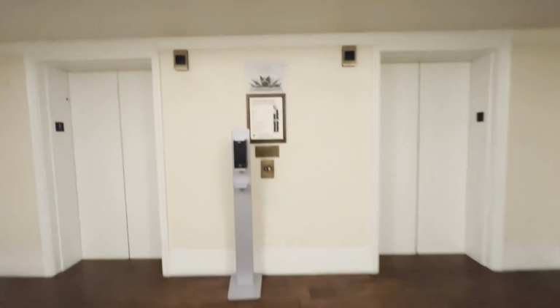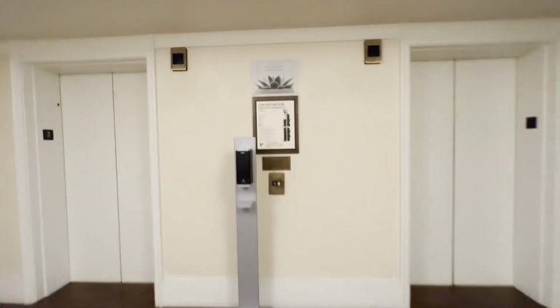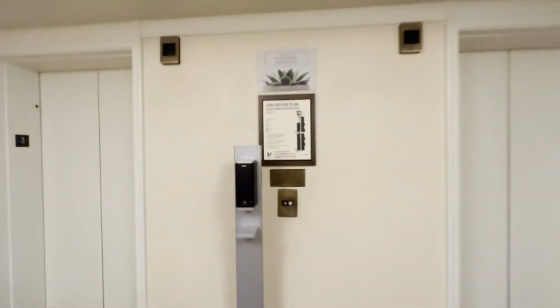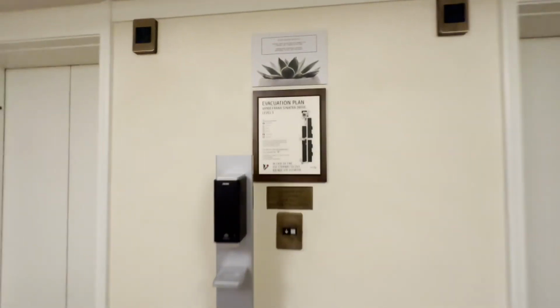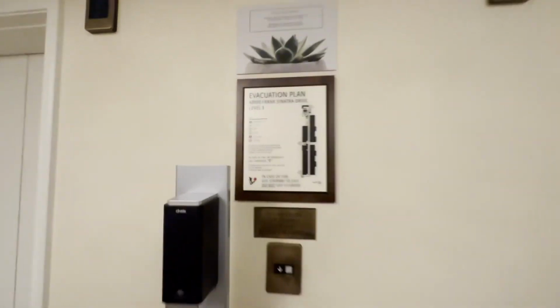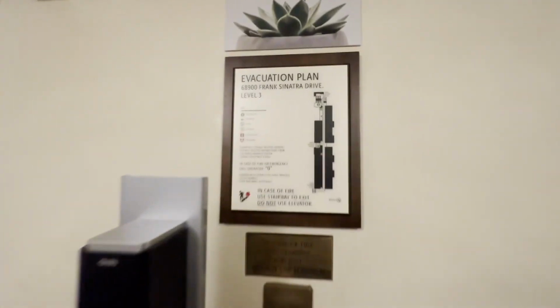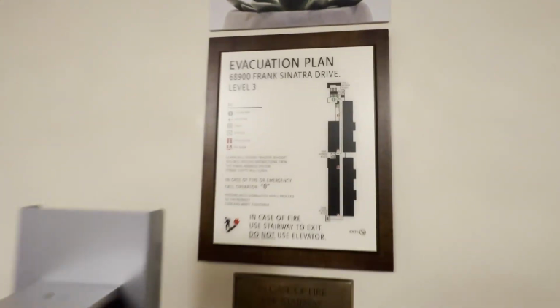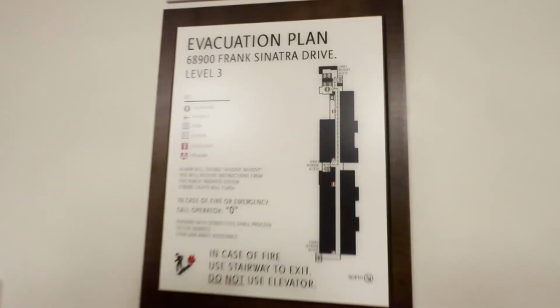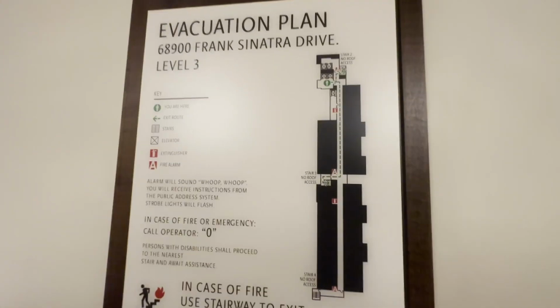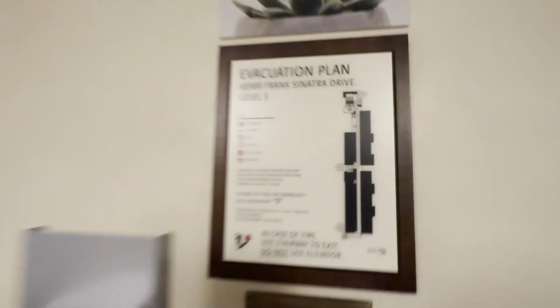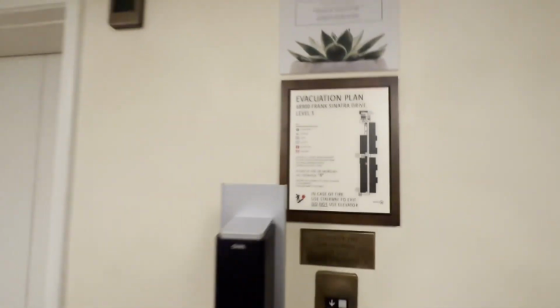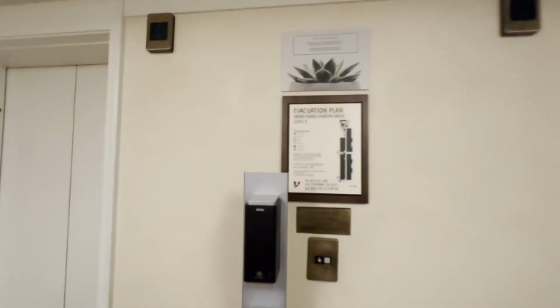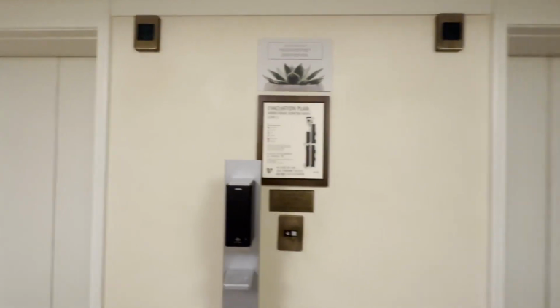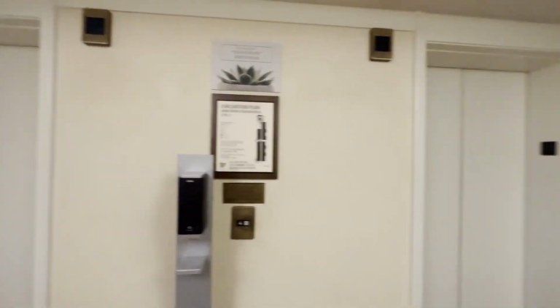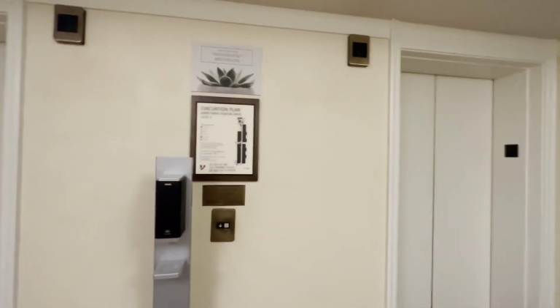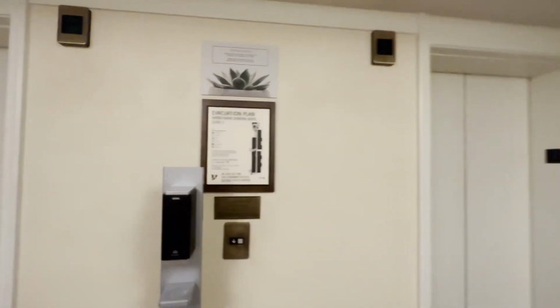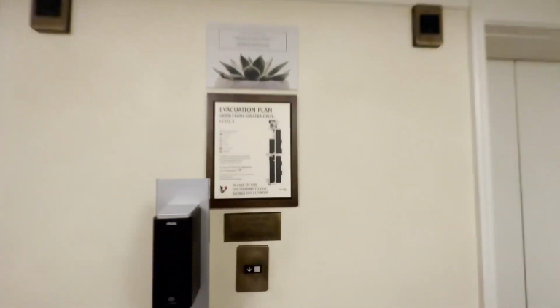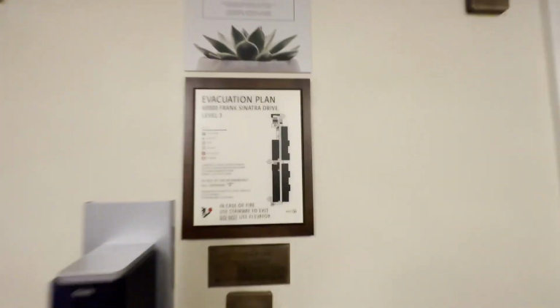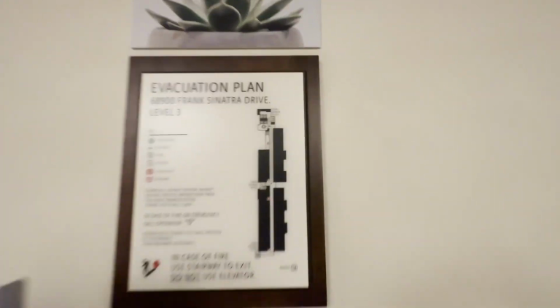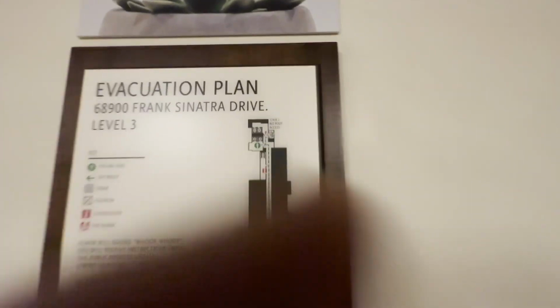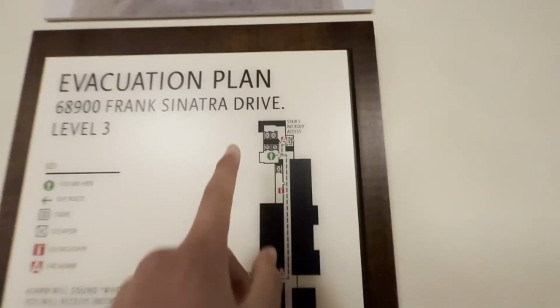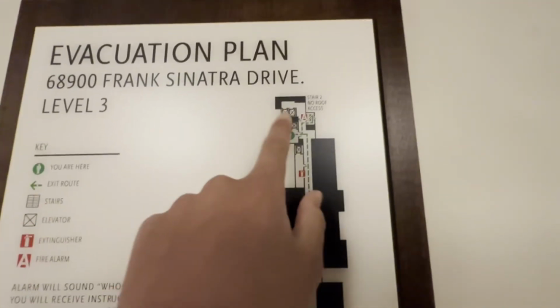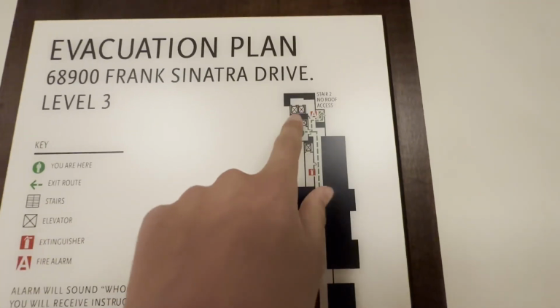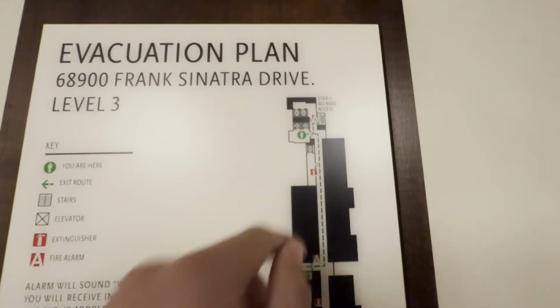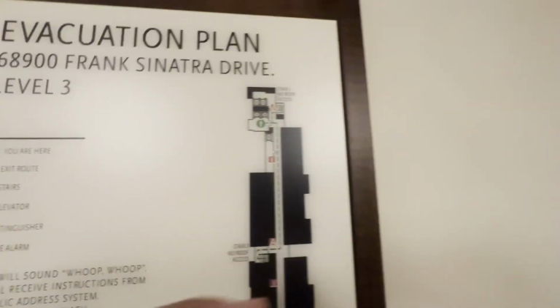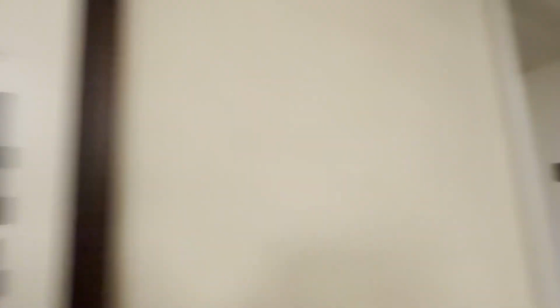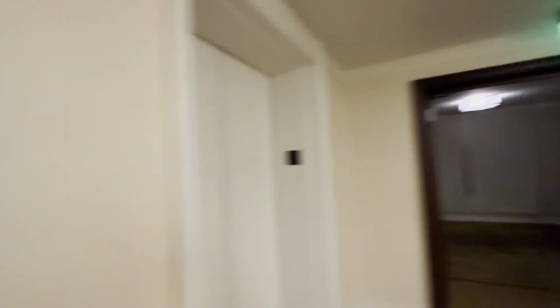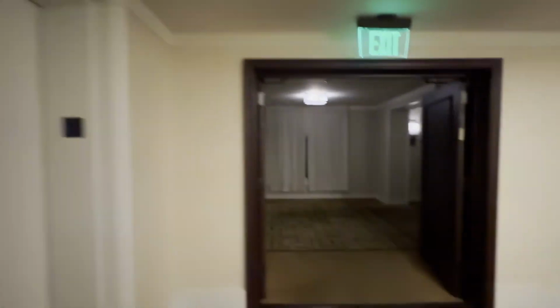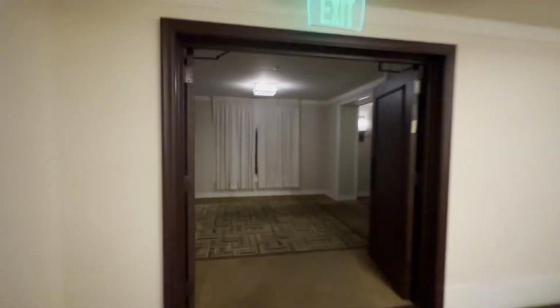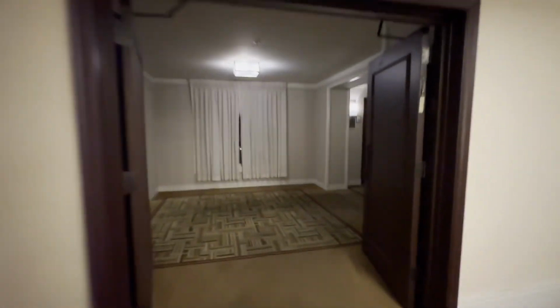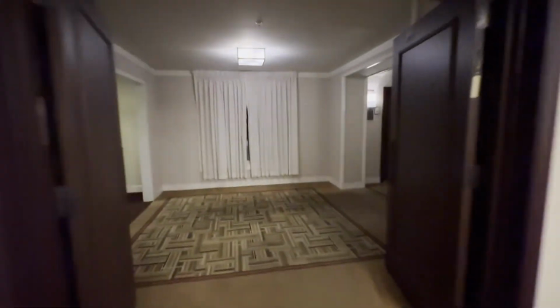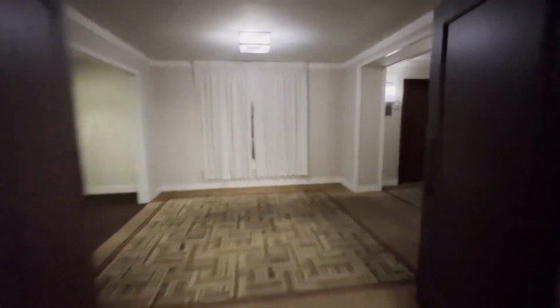Alright, so we're at the Ritz-Carlton in Rancho Mirage, and we're at these elevators. We're not going to ride these, we're going to ride the service elevators. They're back here. So let's ride them.